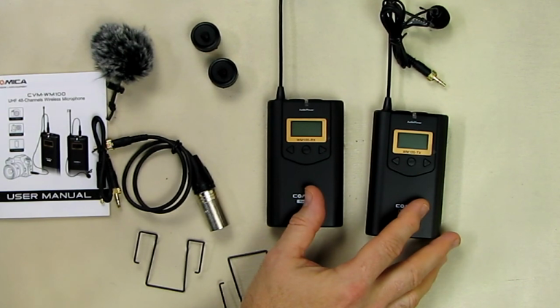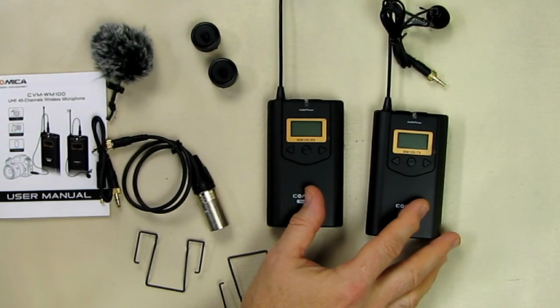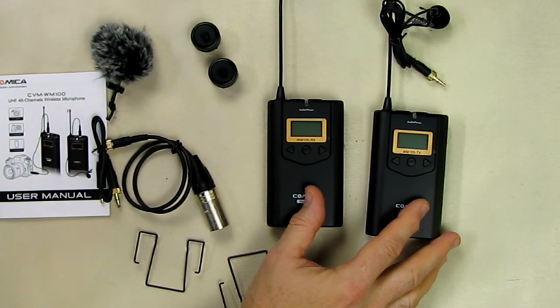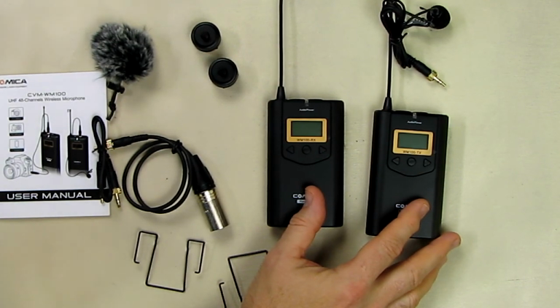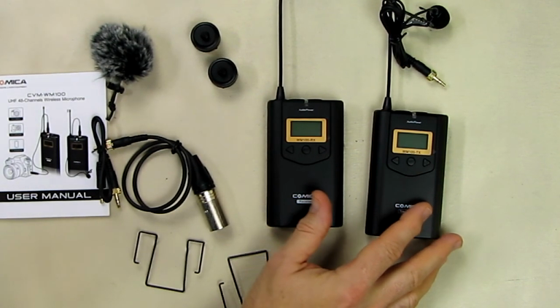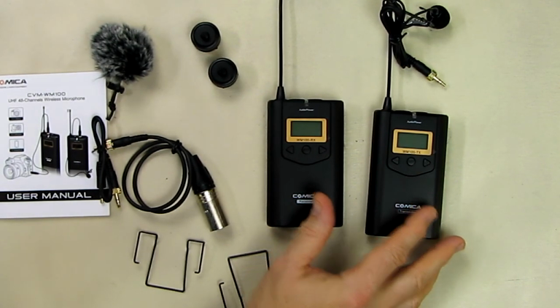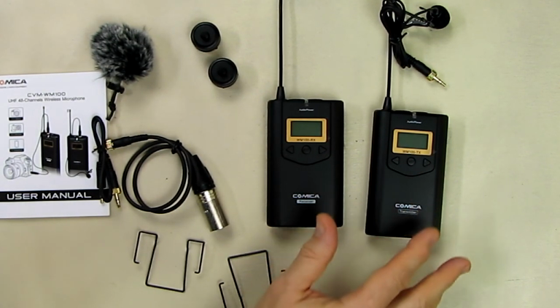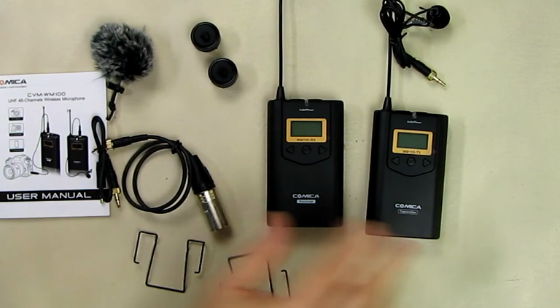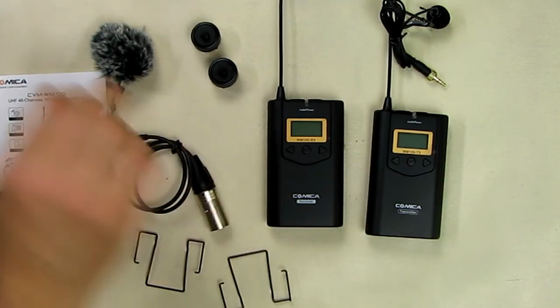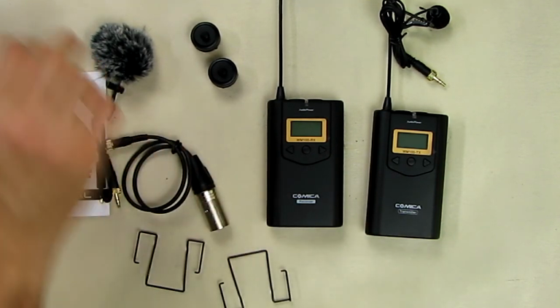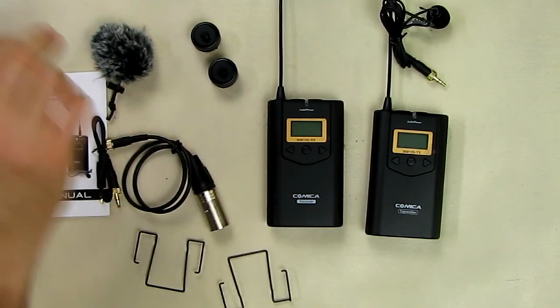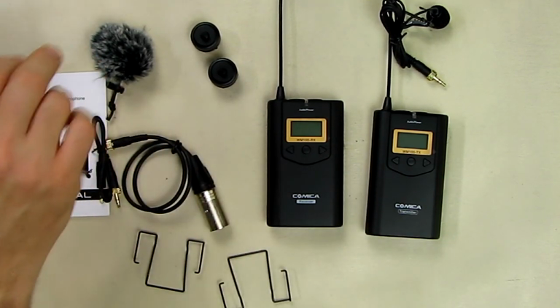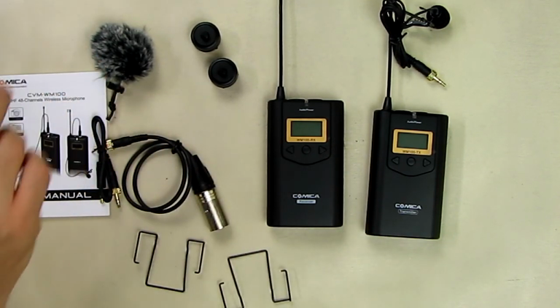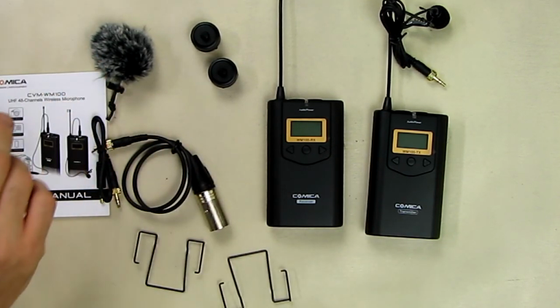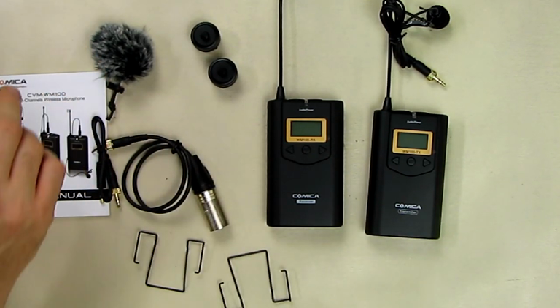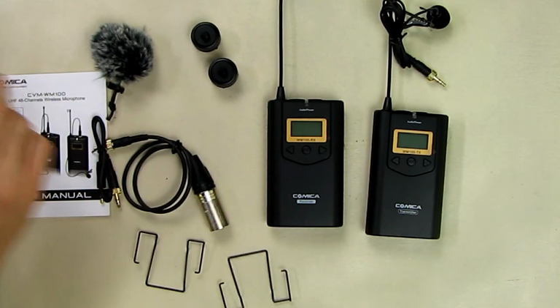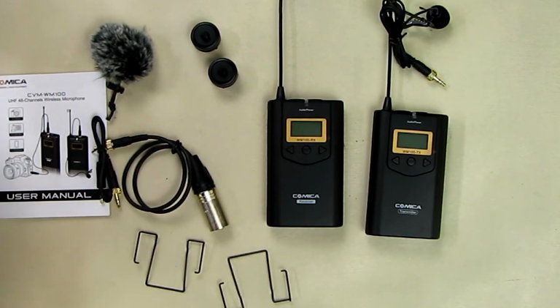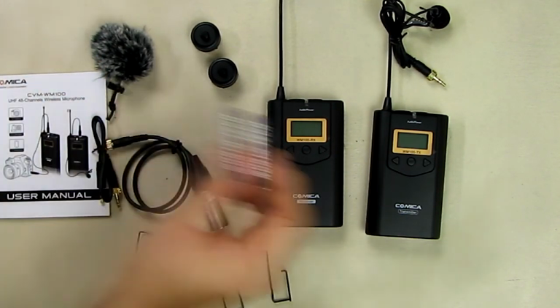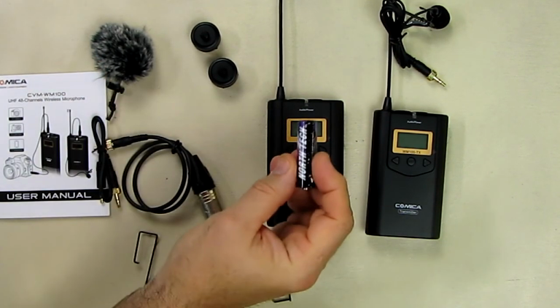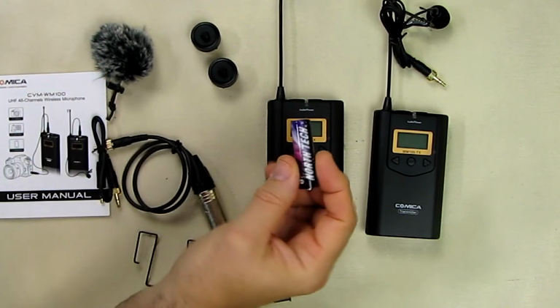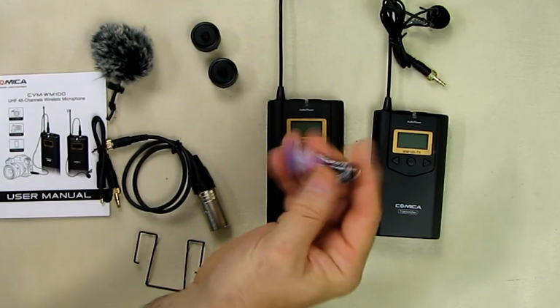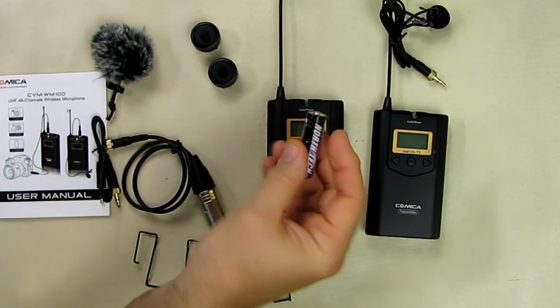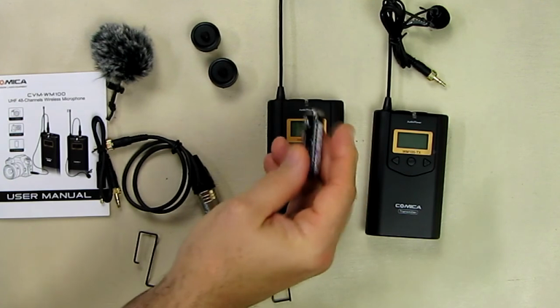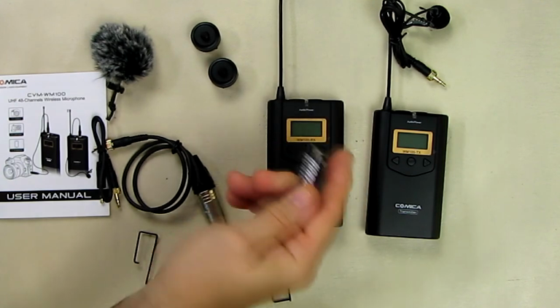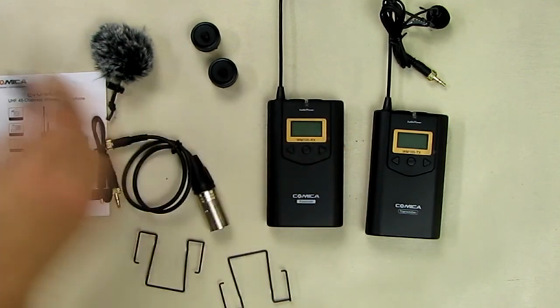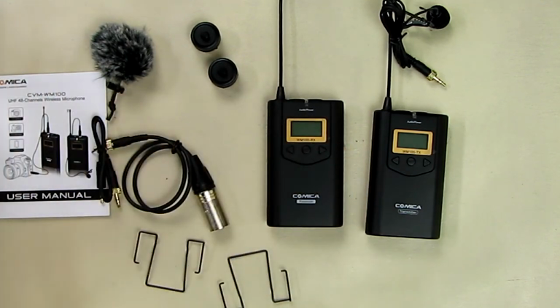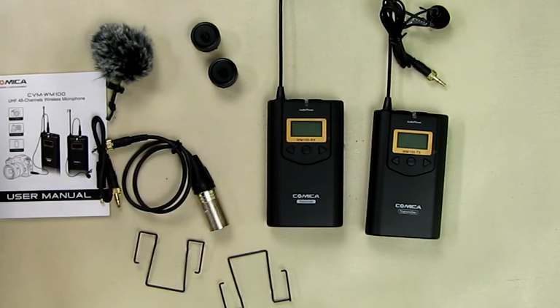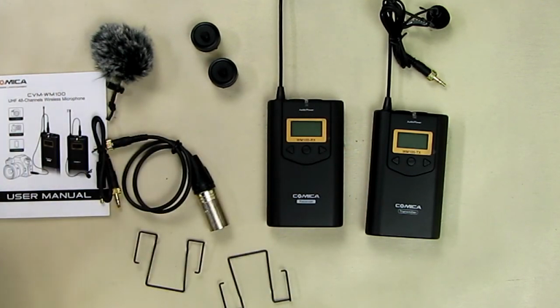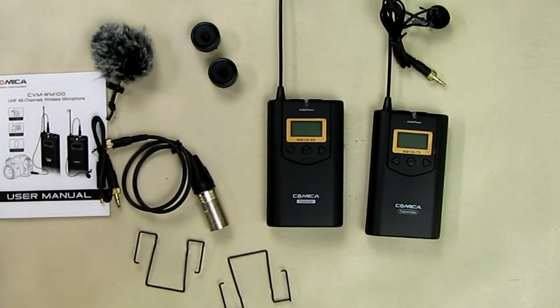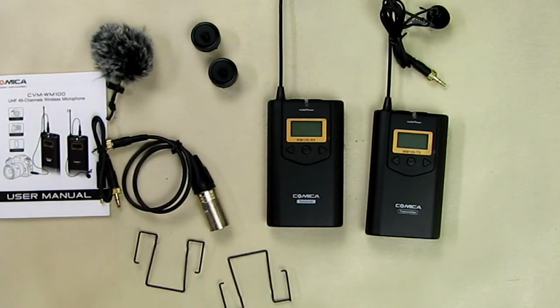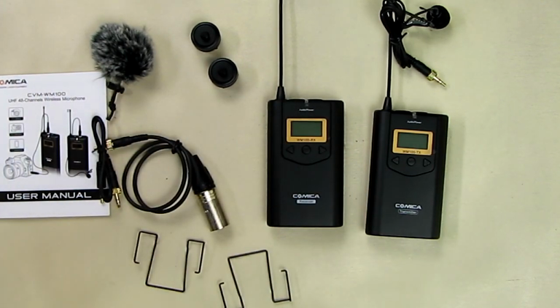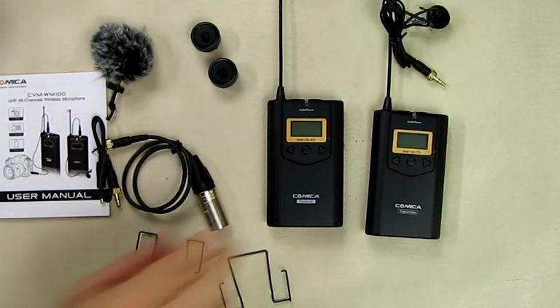The units take AA batteries. I have some brand new AA batteries here — that's the size you'll need — and we're going to see how to install them right now.